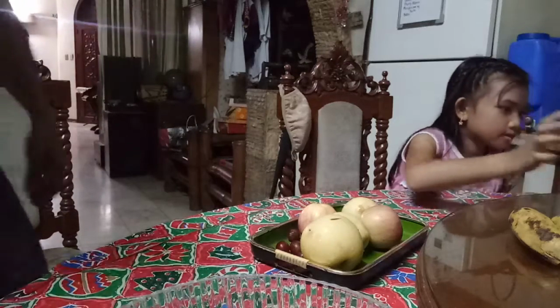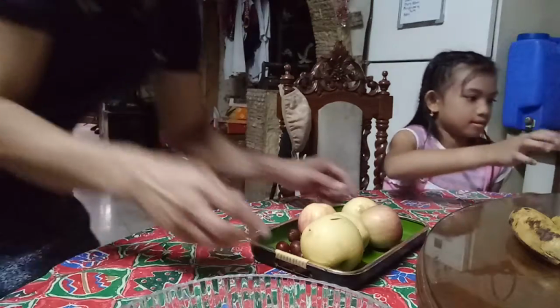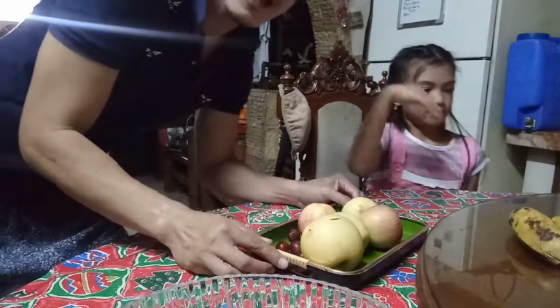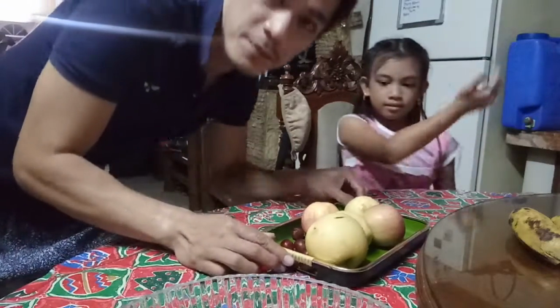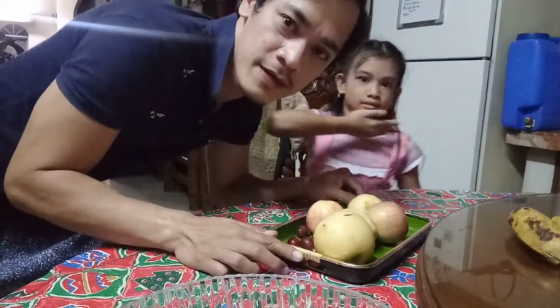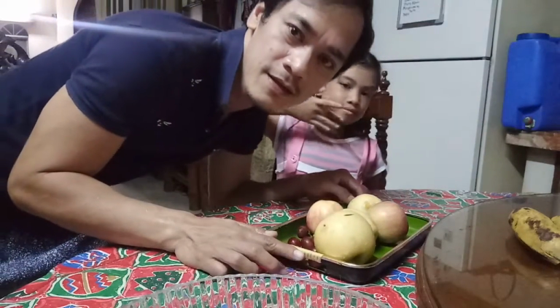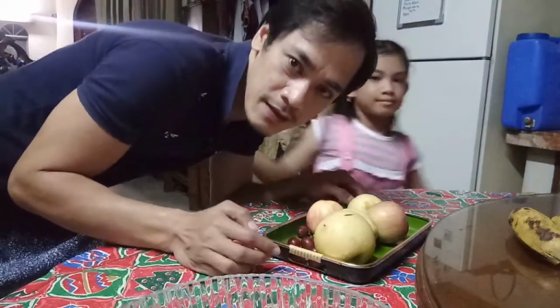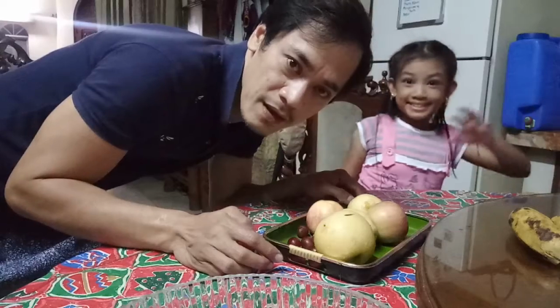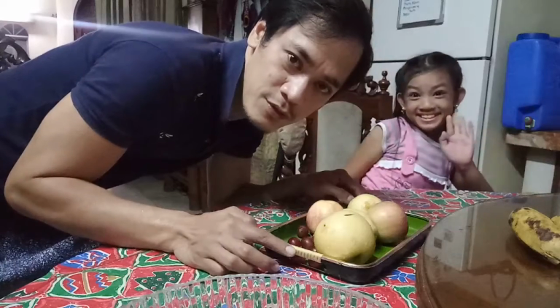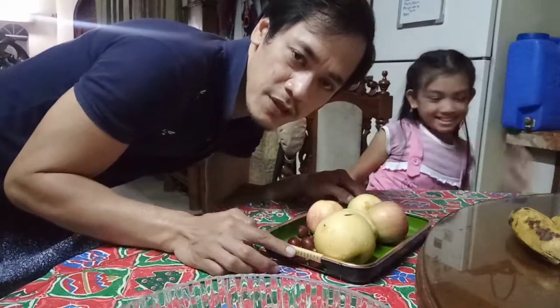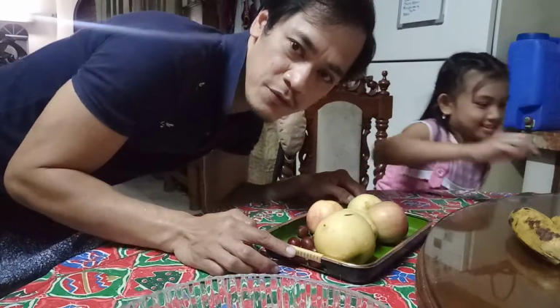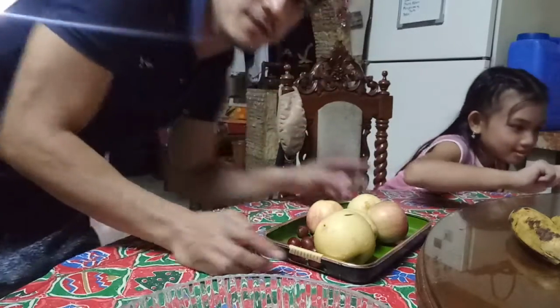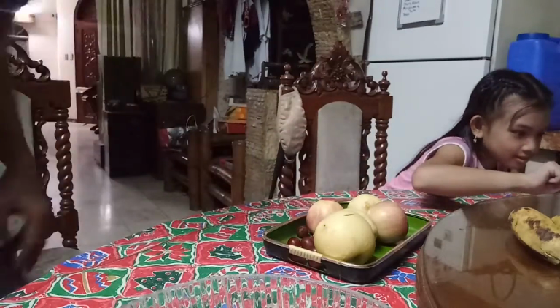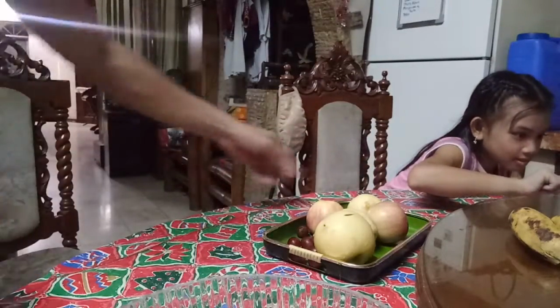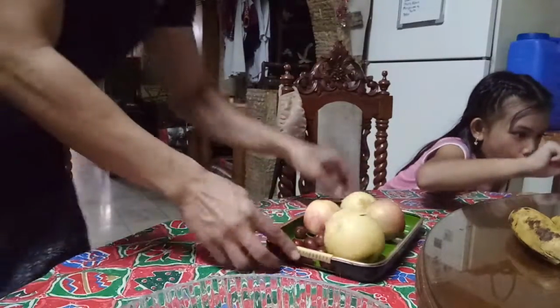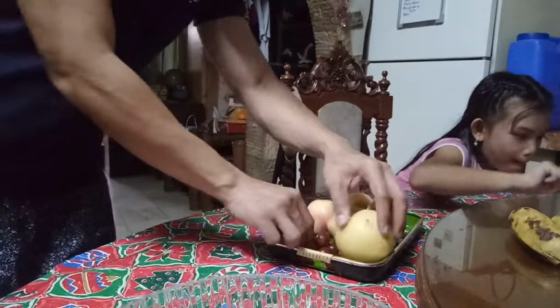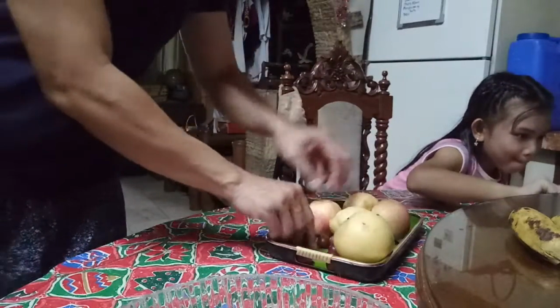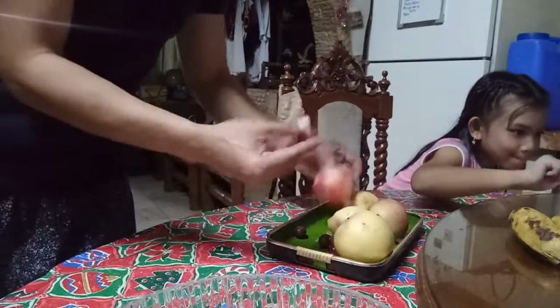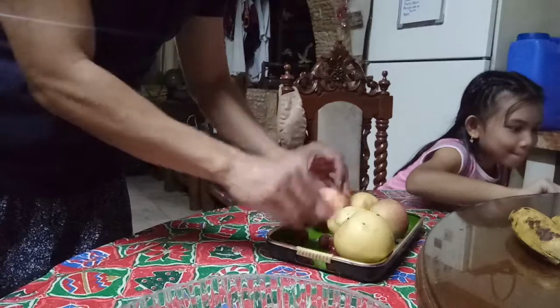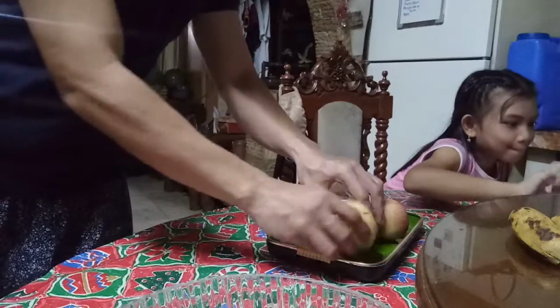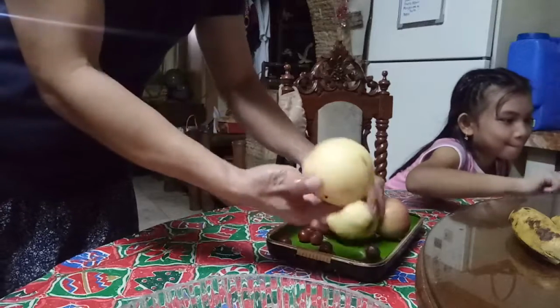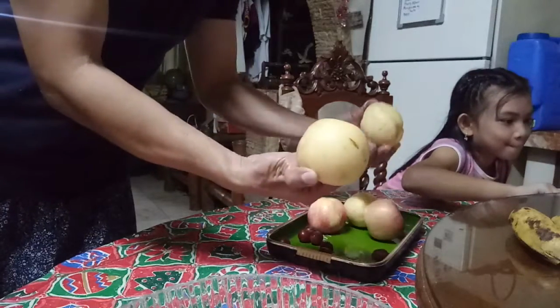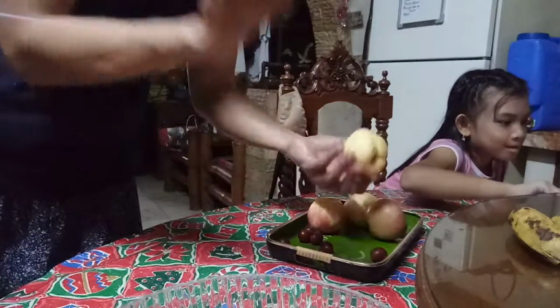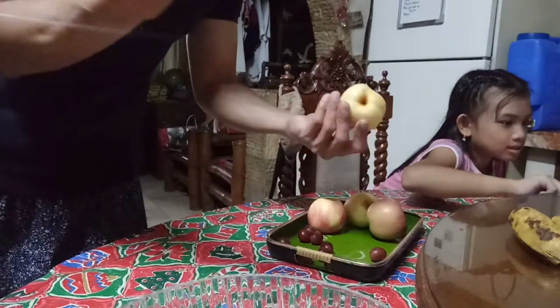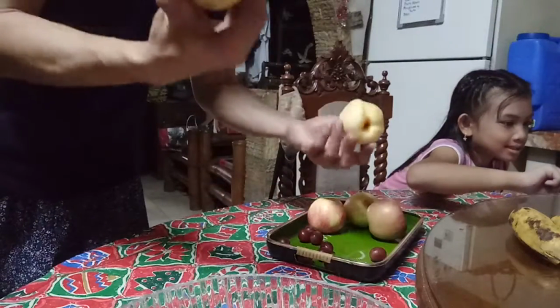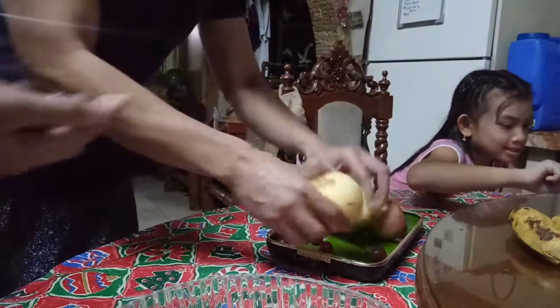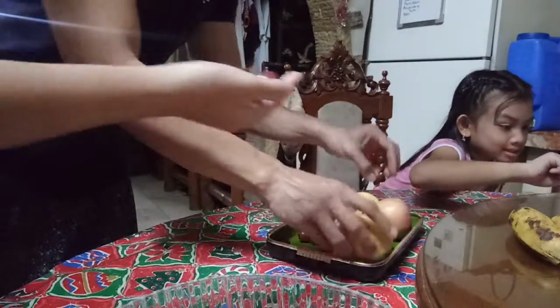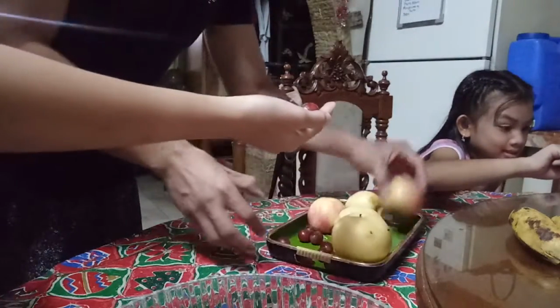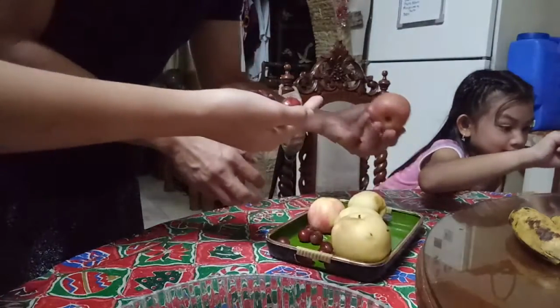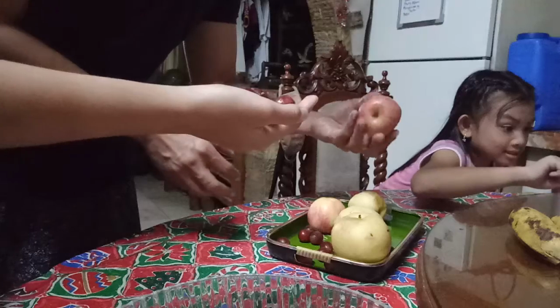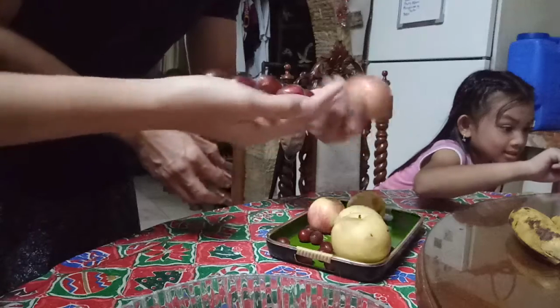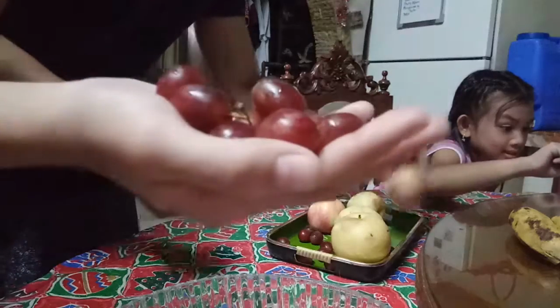This time we are preparing the foods for the fruit salad. Here we are. Grapes. Pears. Apple.